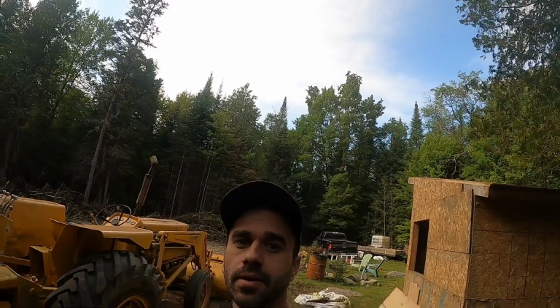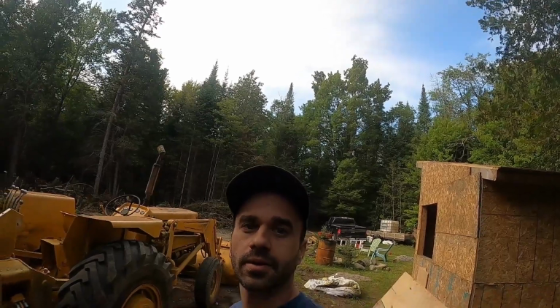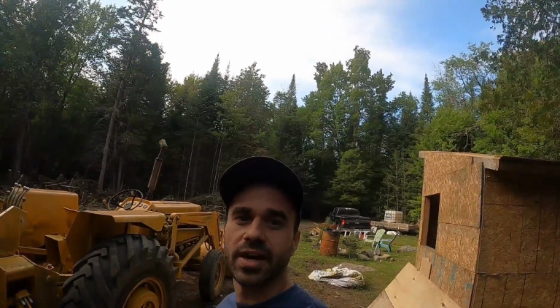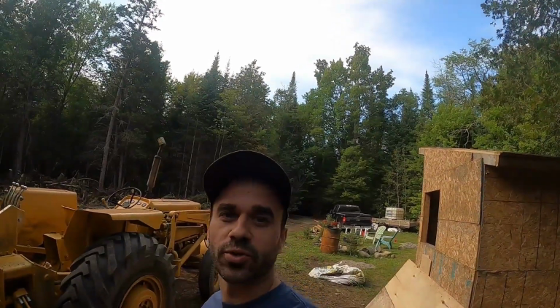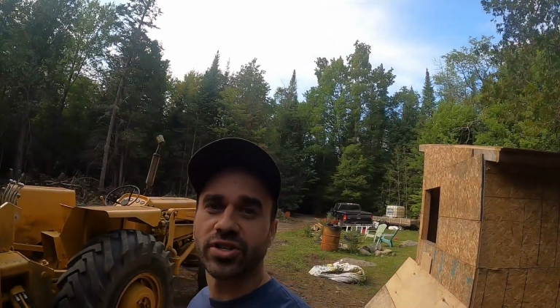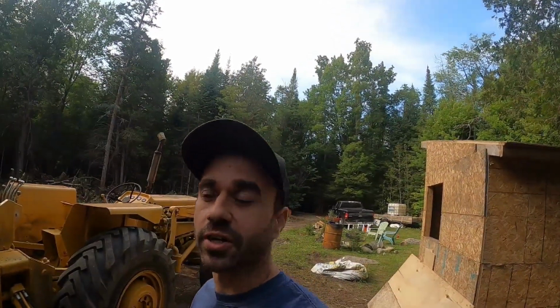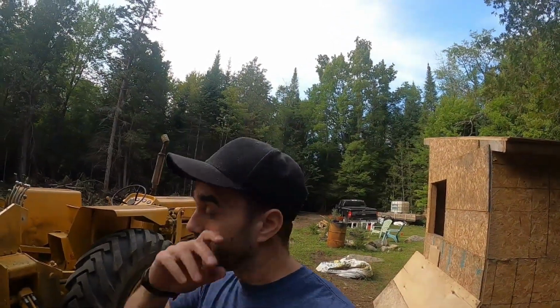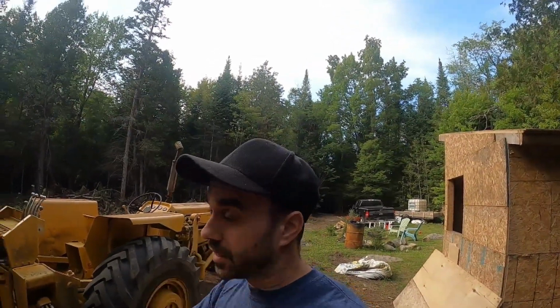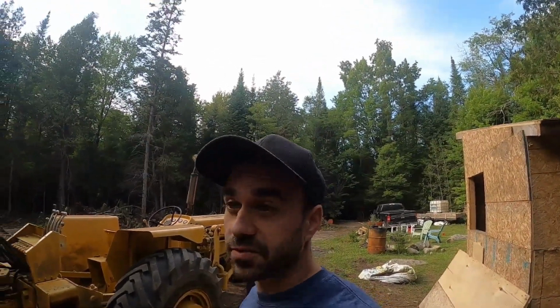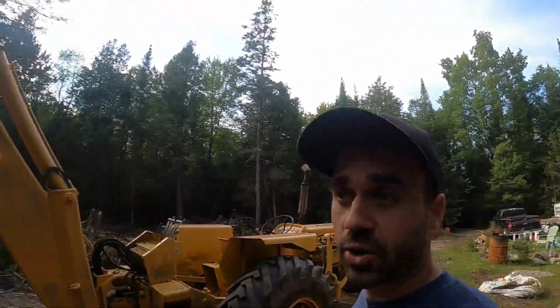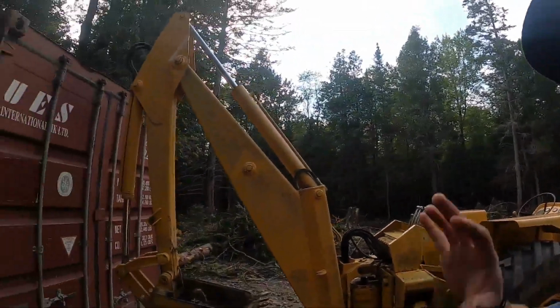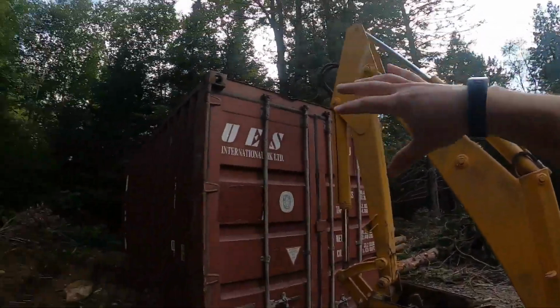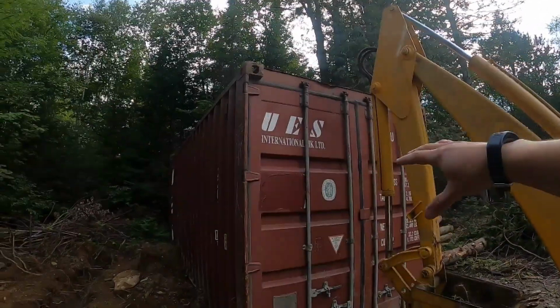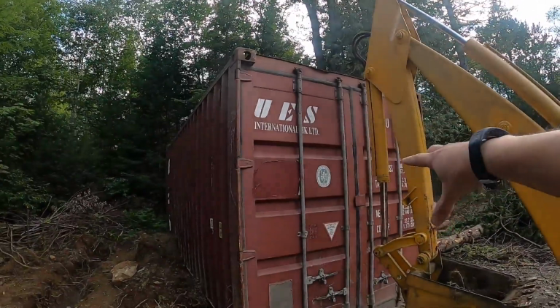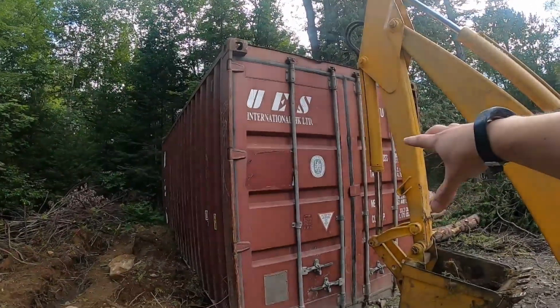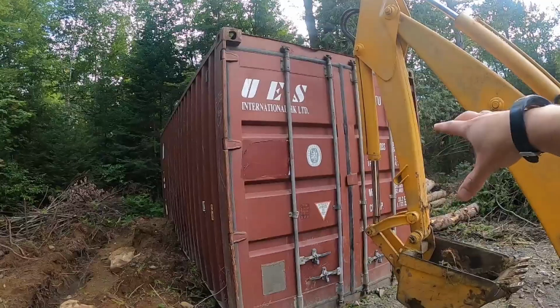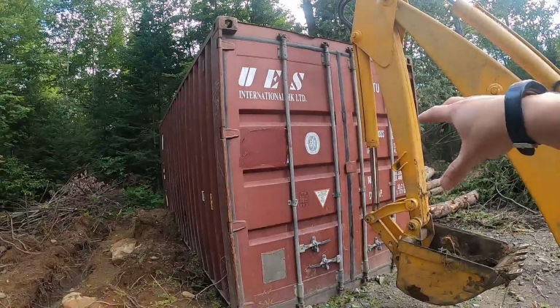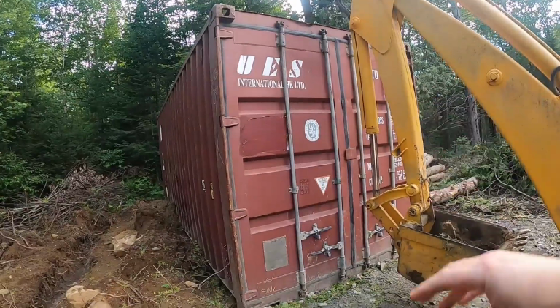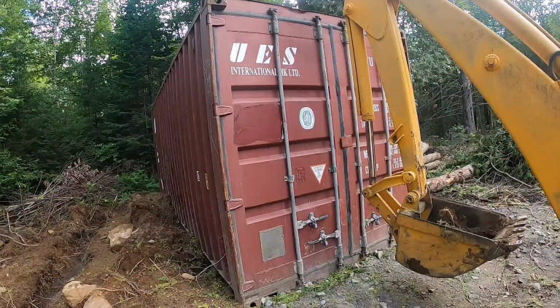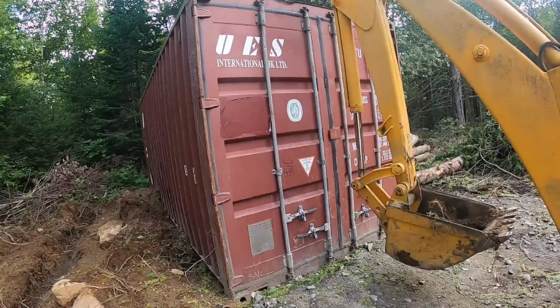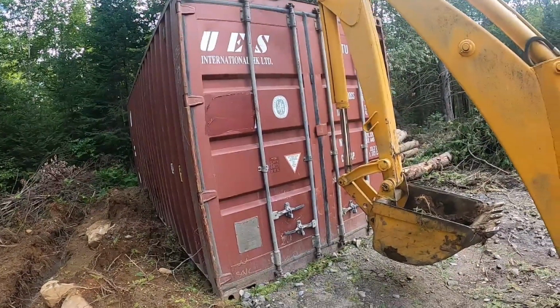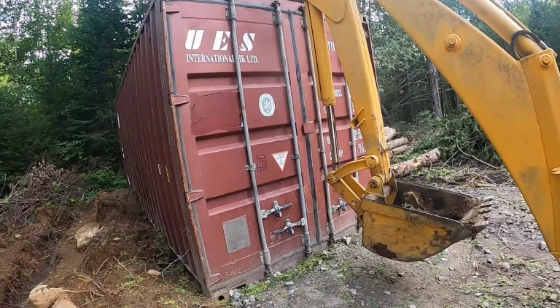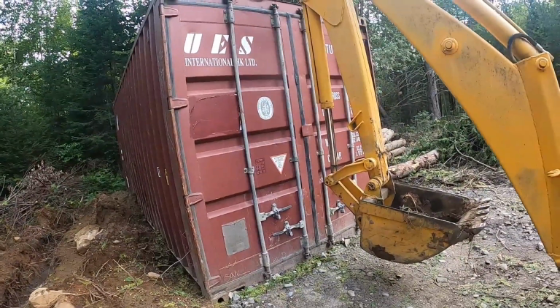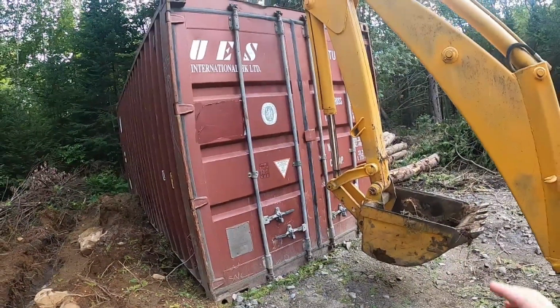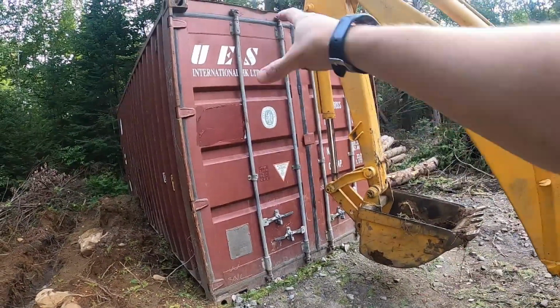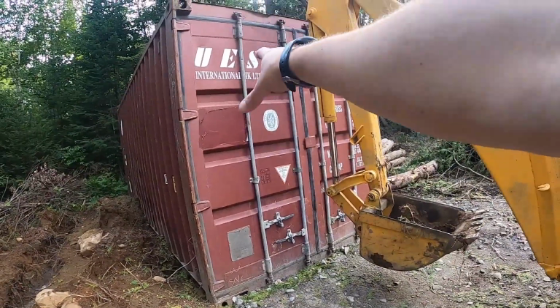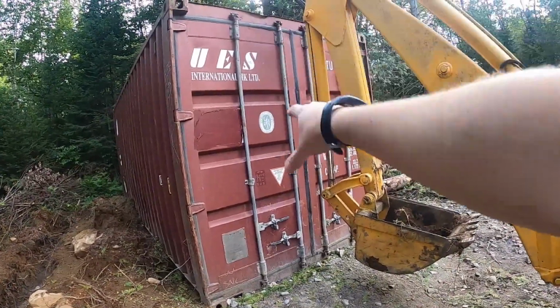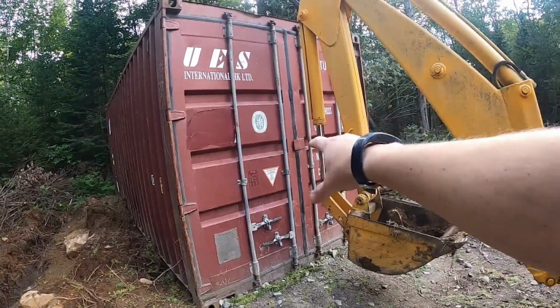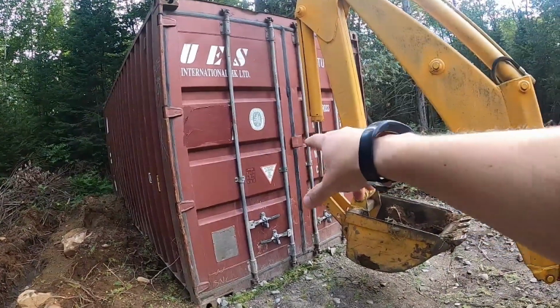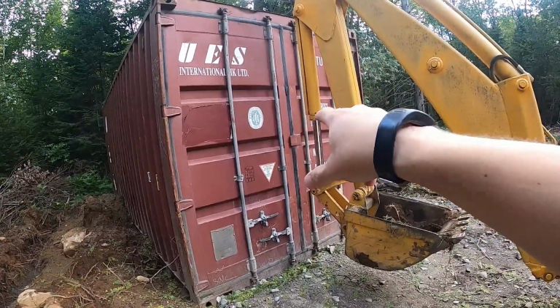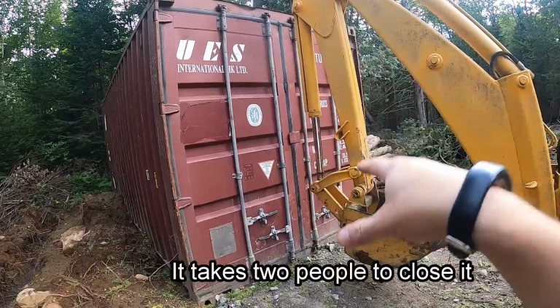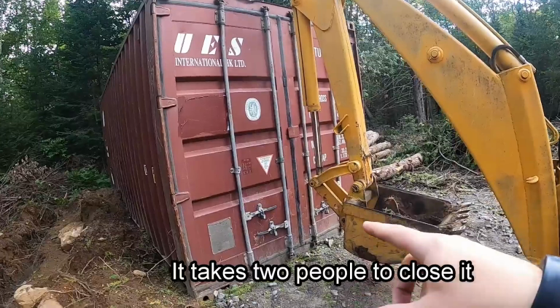Hey, Northern Chris here. In this video I have the 20 foot shipping container. It's been sitting here for maybe a month now and this left door is next to impossible to close.